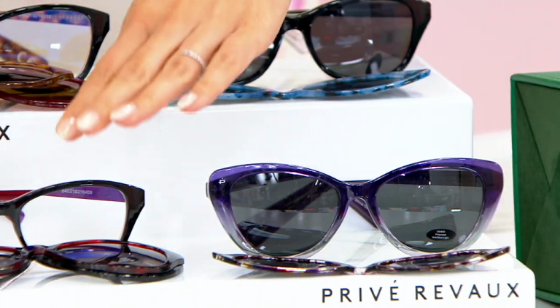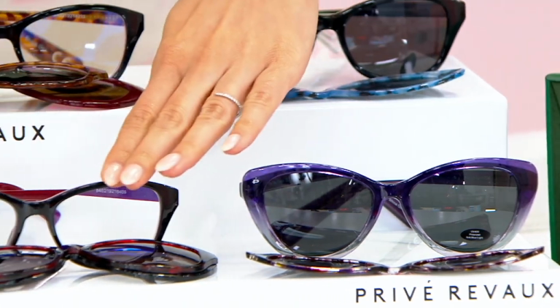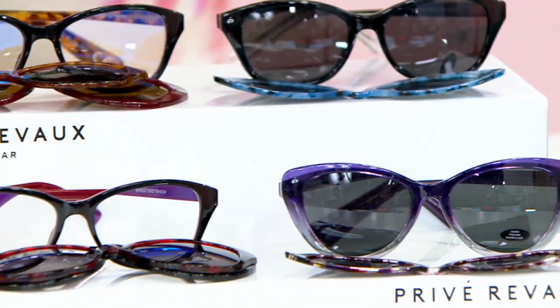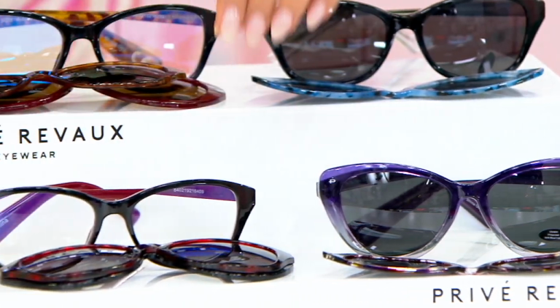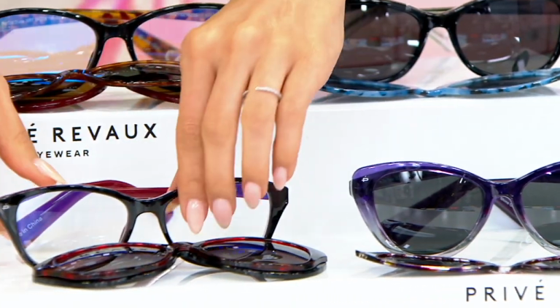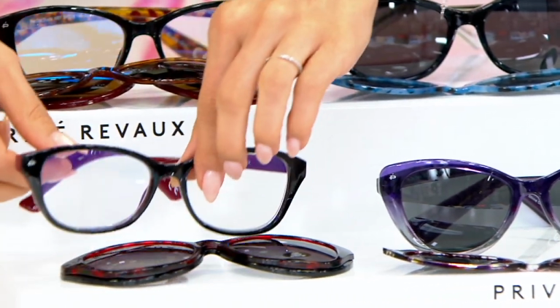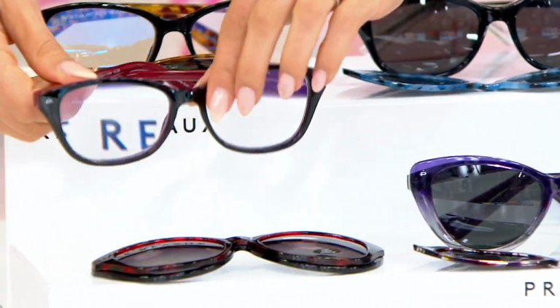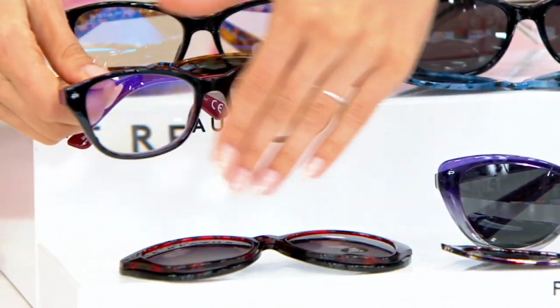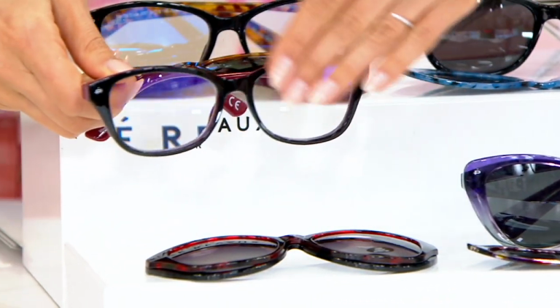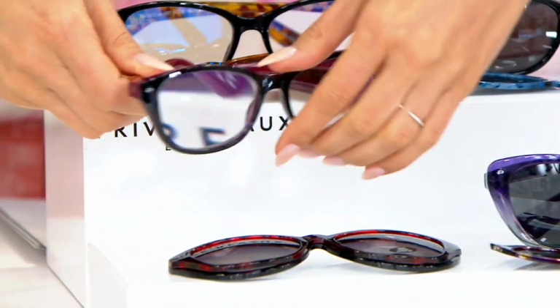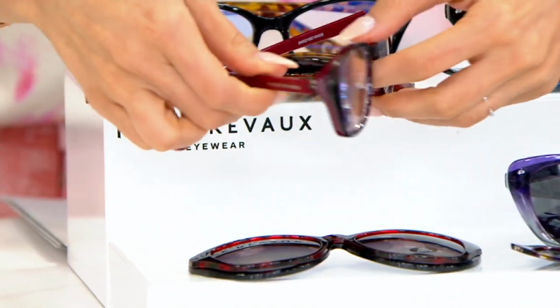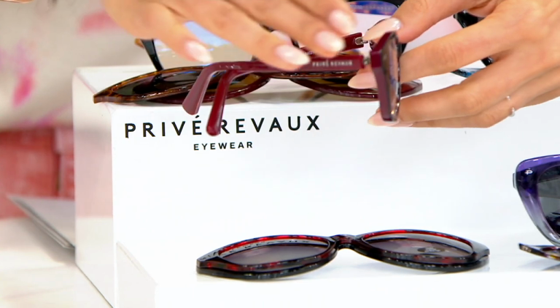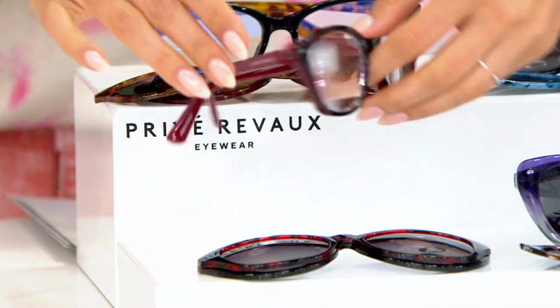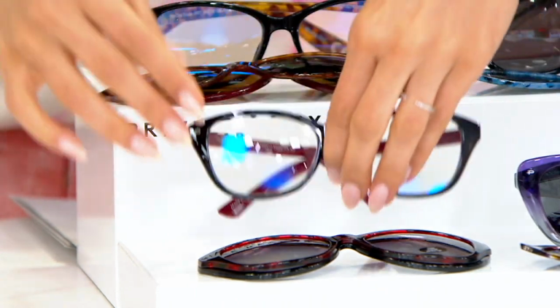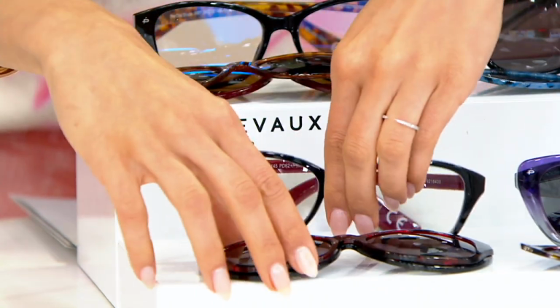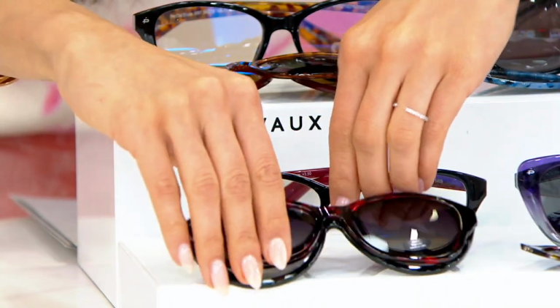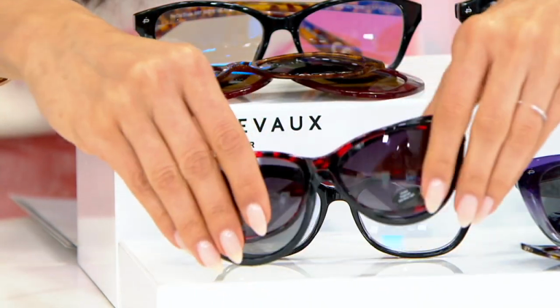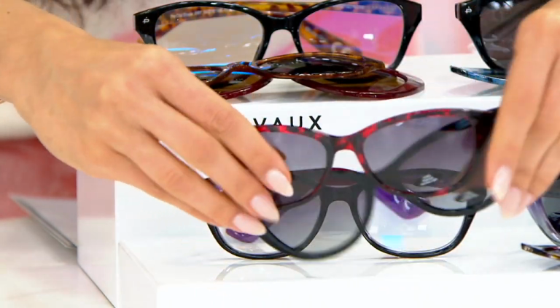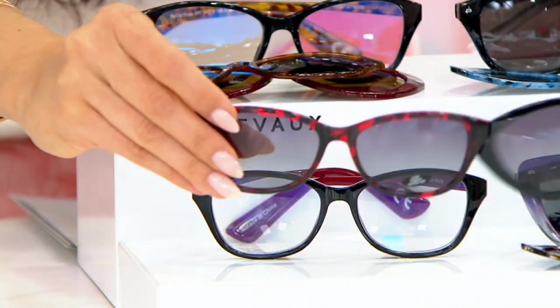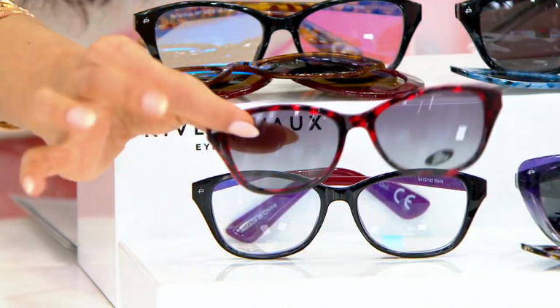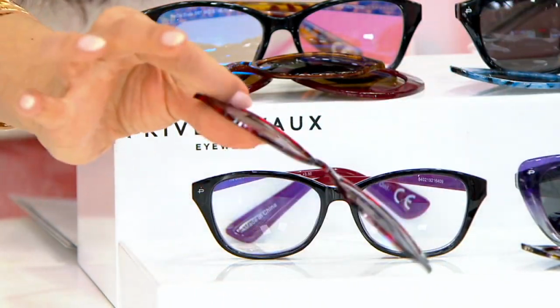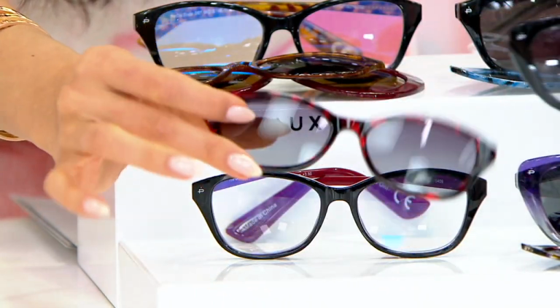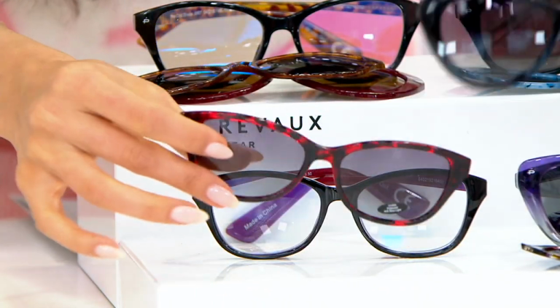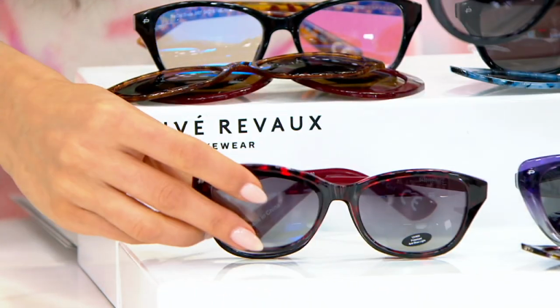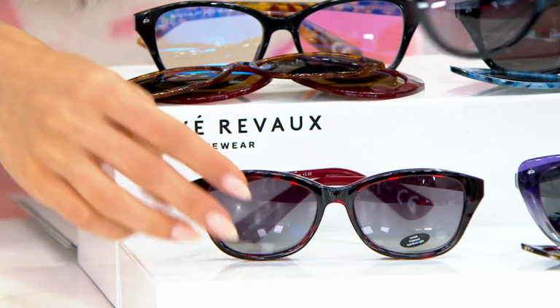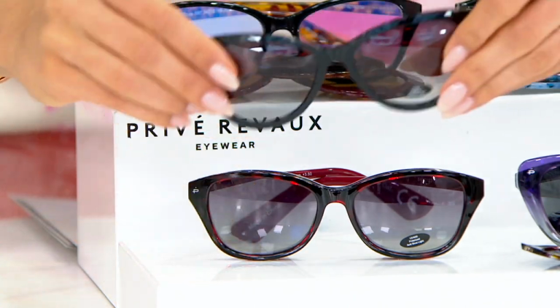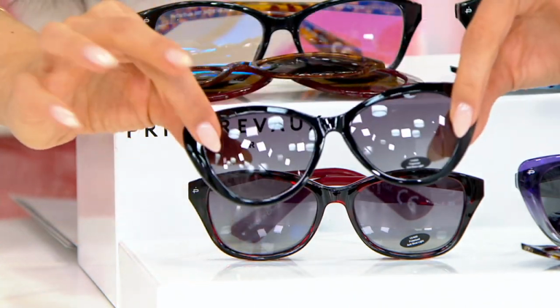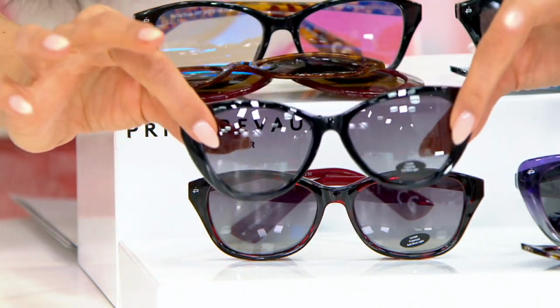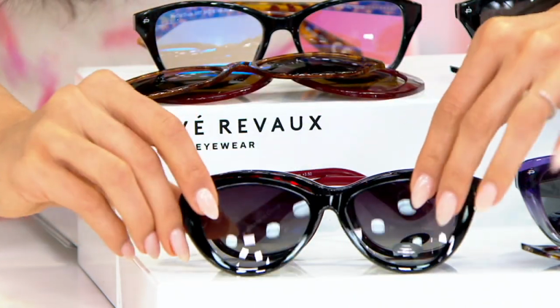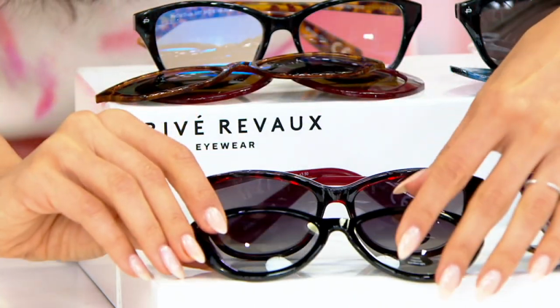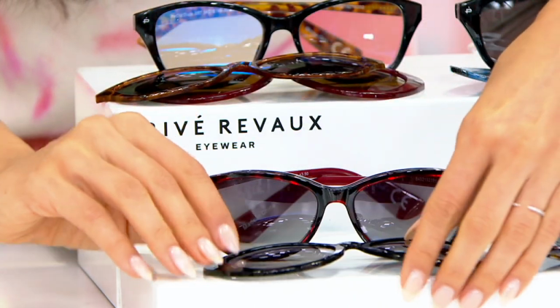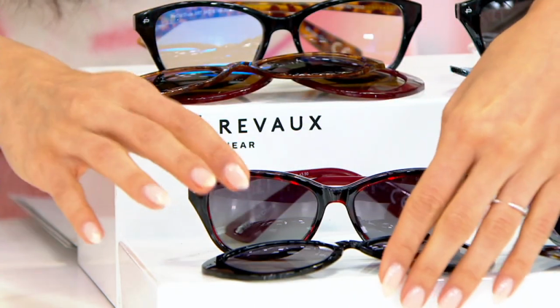And then finally, this is your Merlot. Black in the body, Merlot in the arms. And then you're getting a really beautiful Merlot tort that you can pop on and a simple classic black with that one.